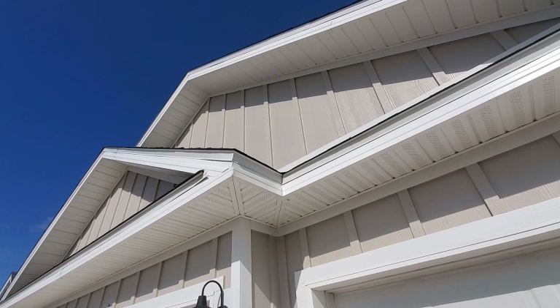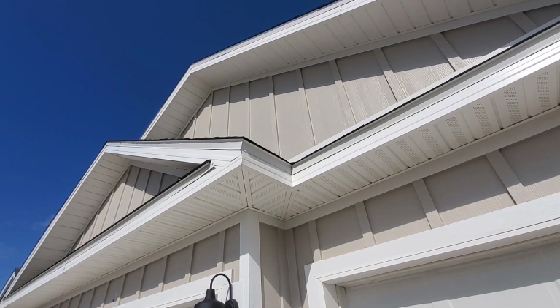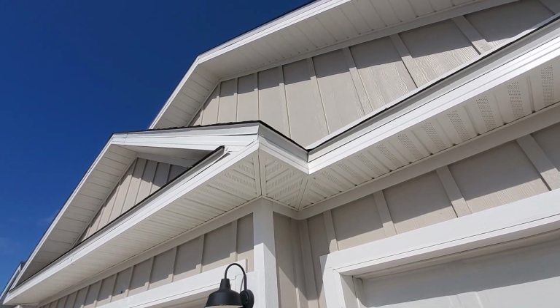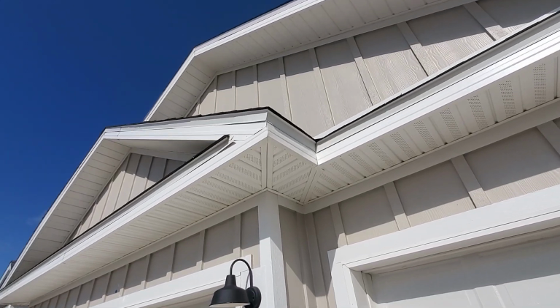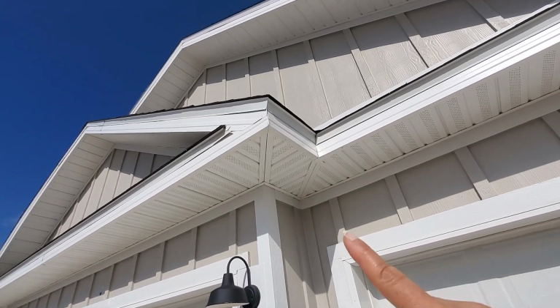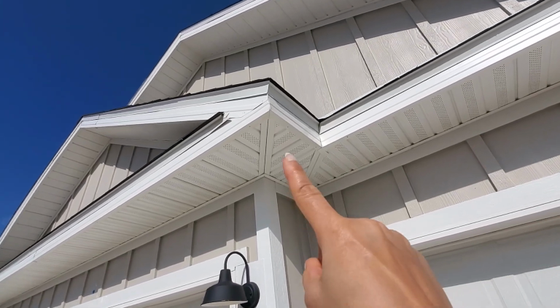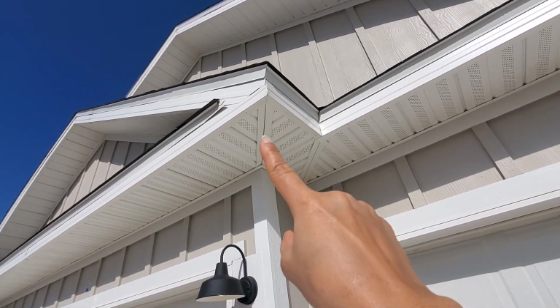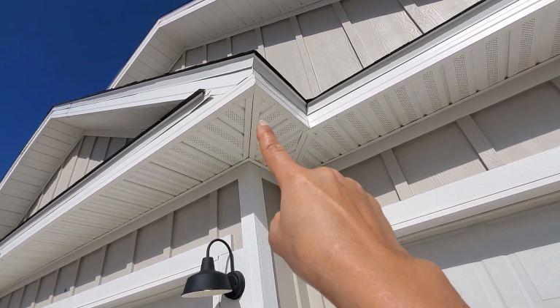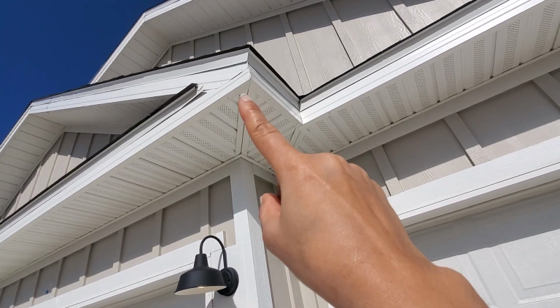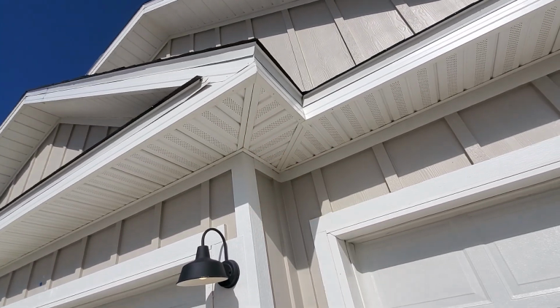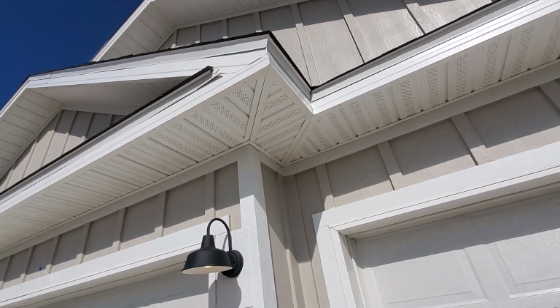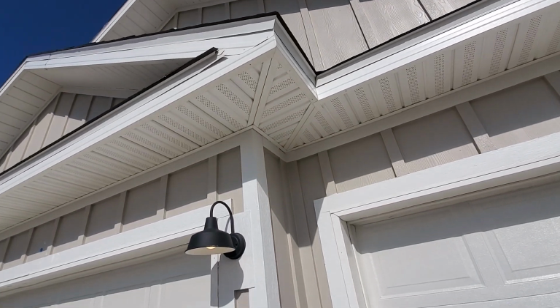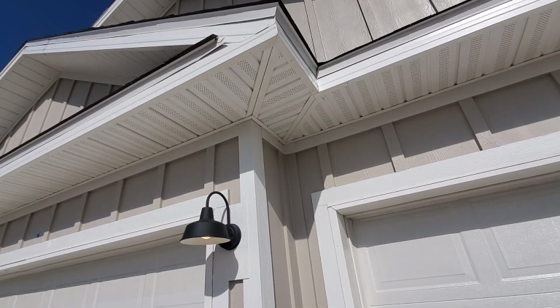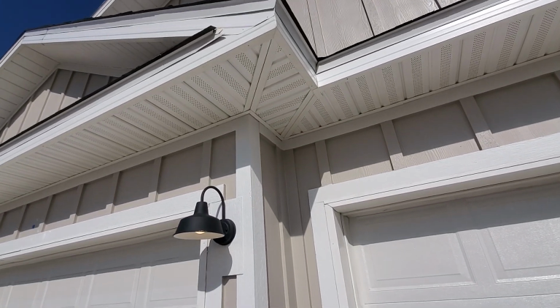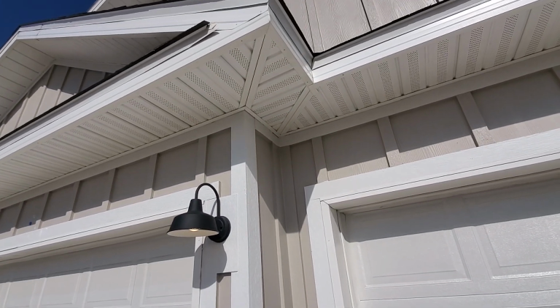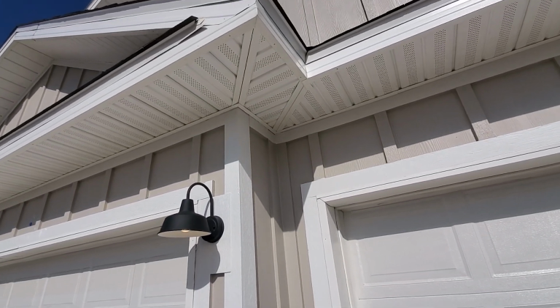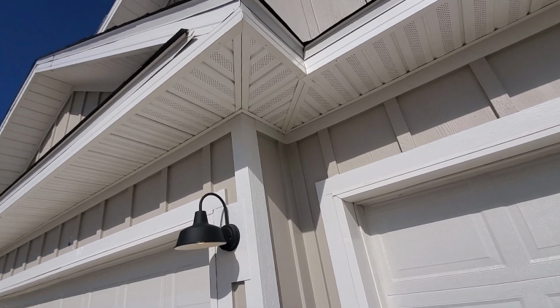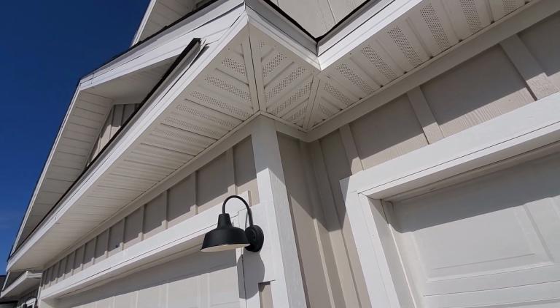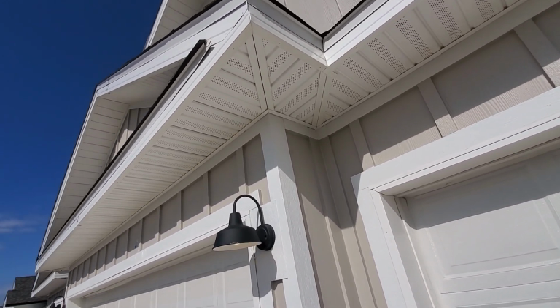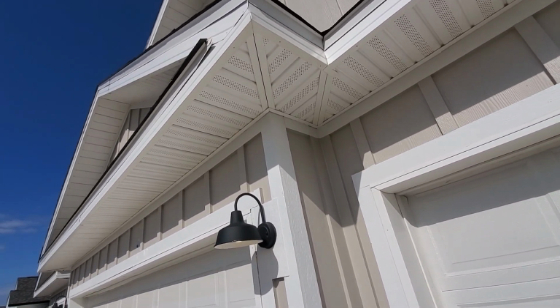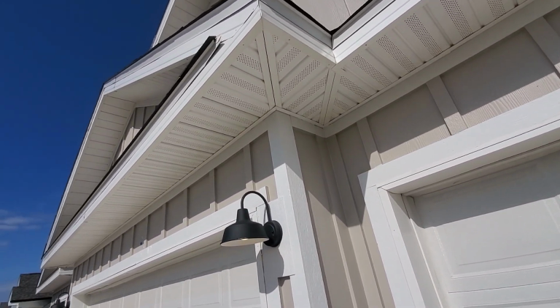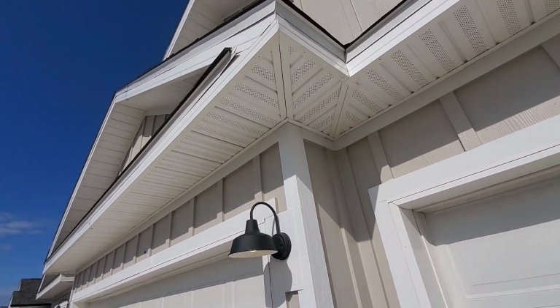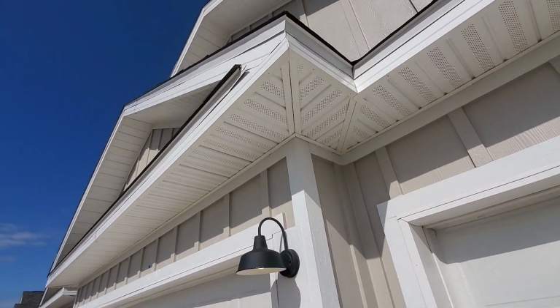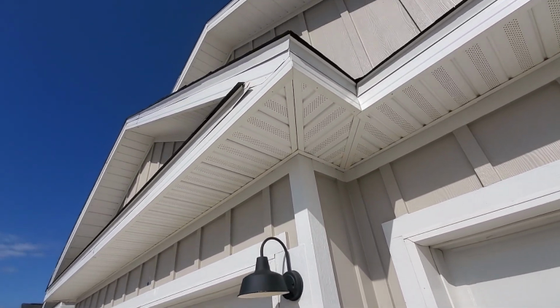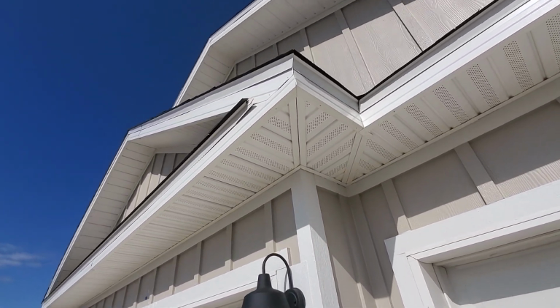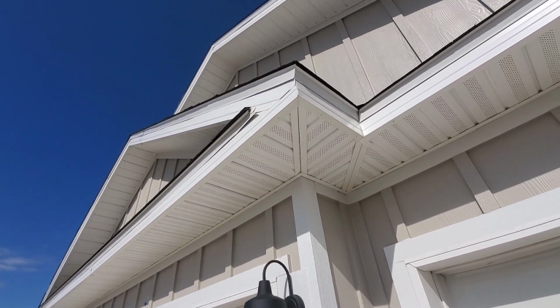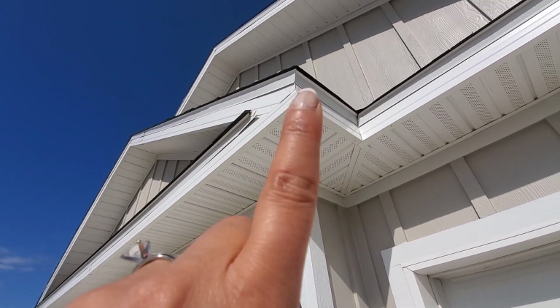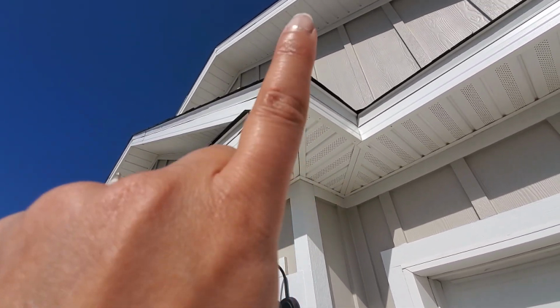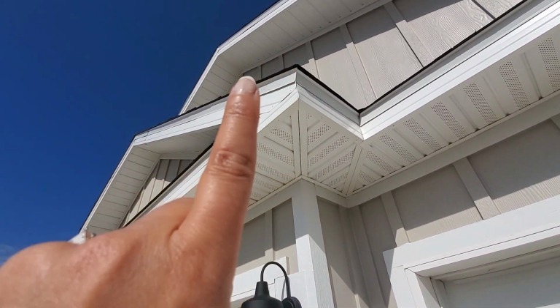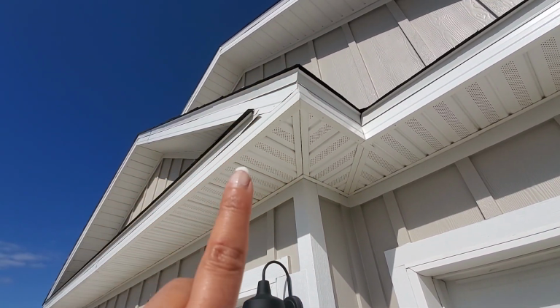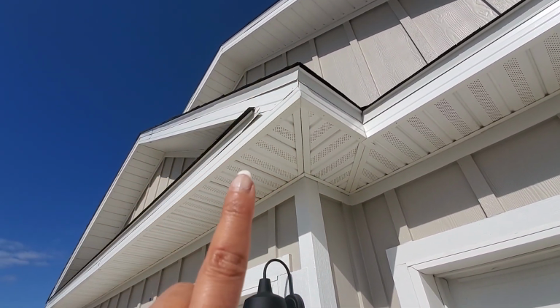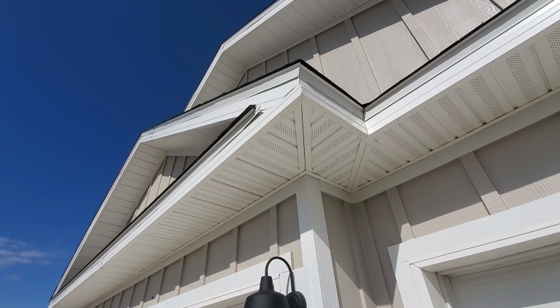So I was concerned about that corner there popping out — it said that's normal for the gutters. You see what I'm talking about right there.